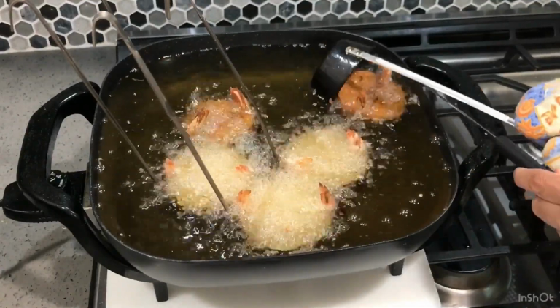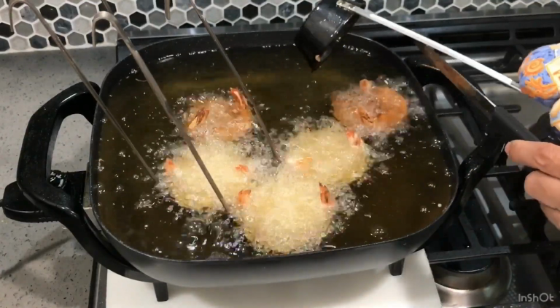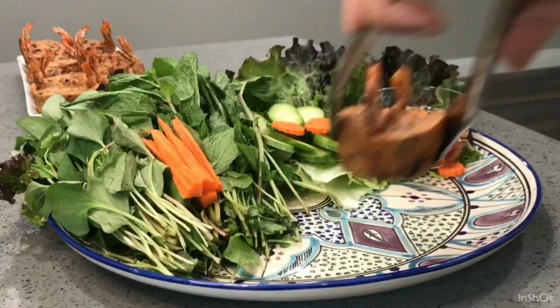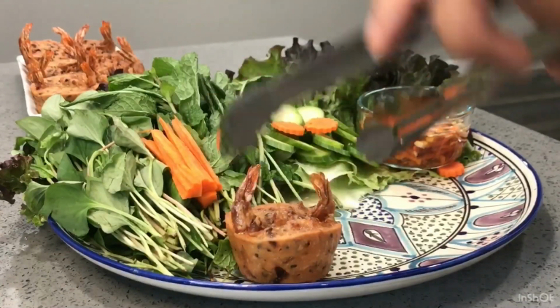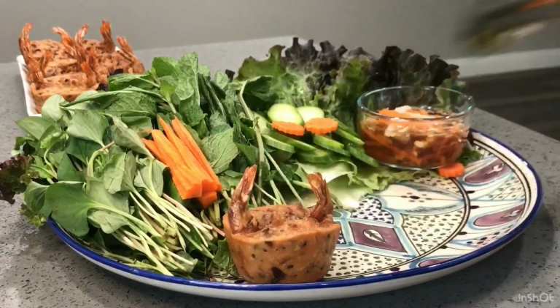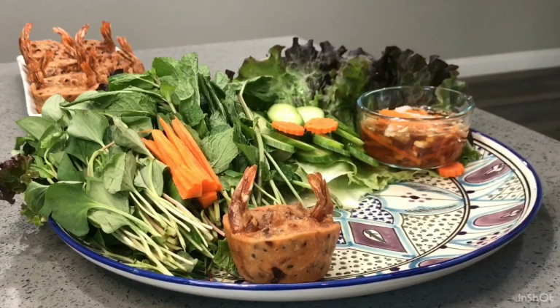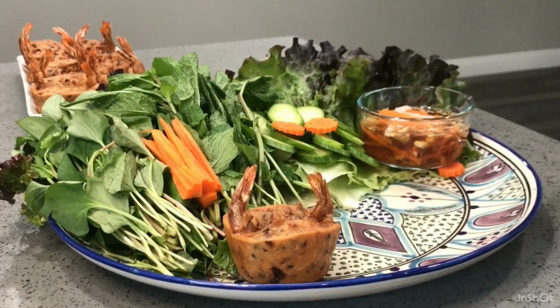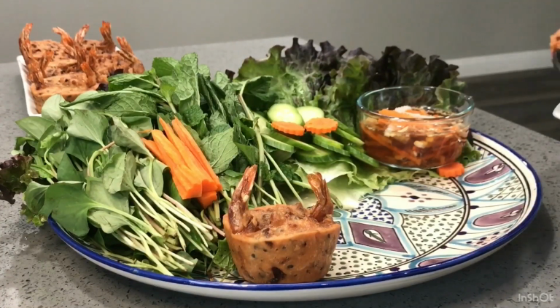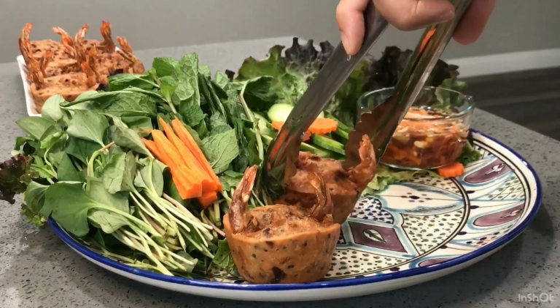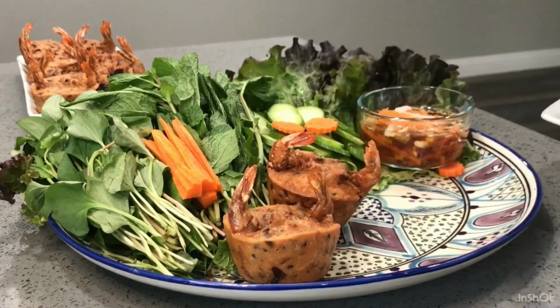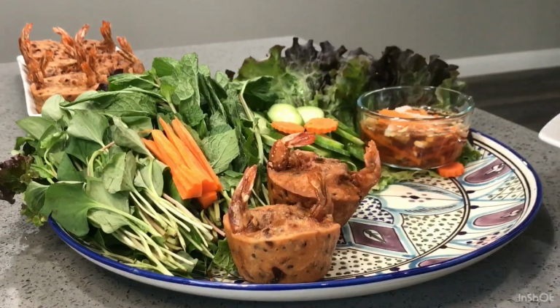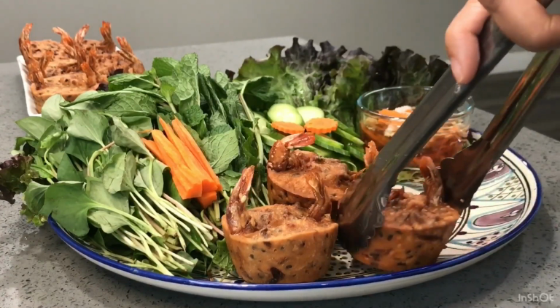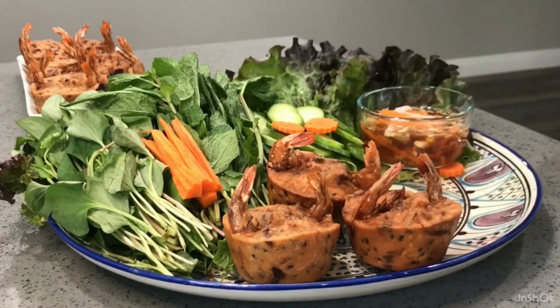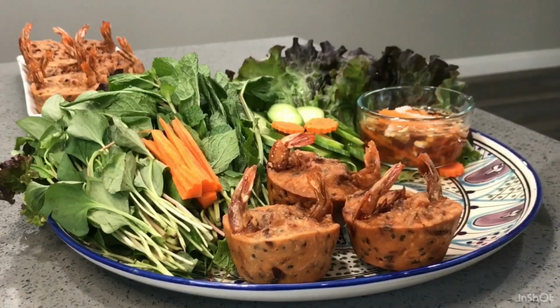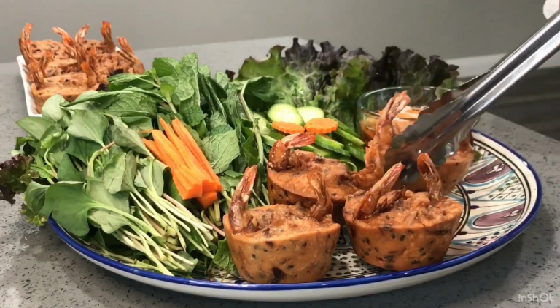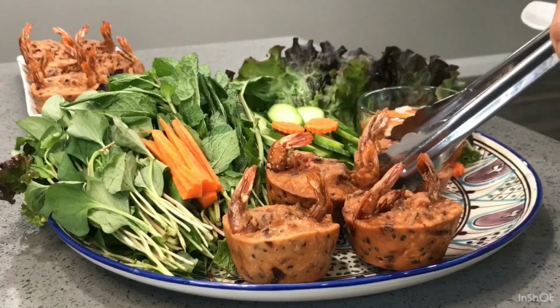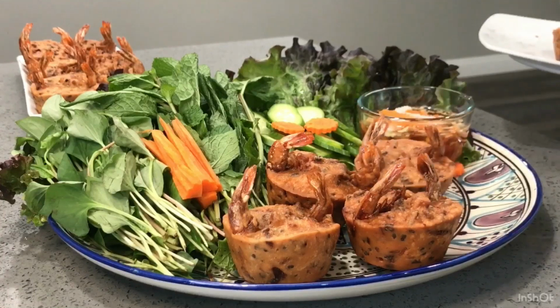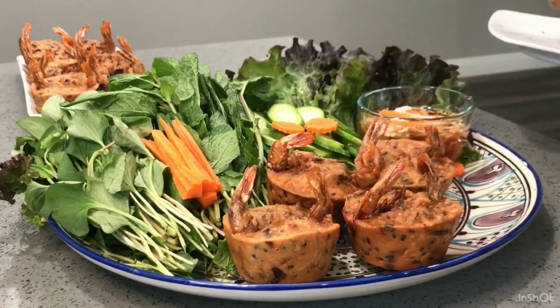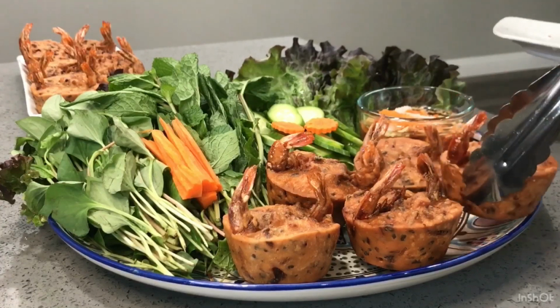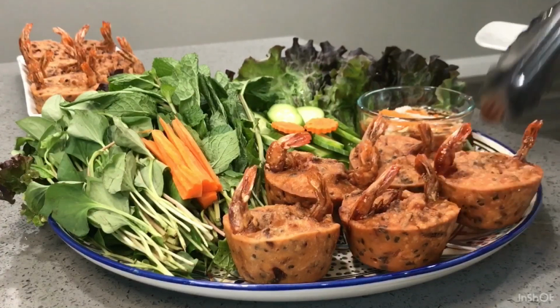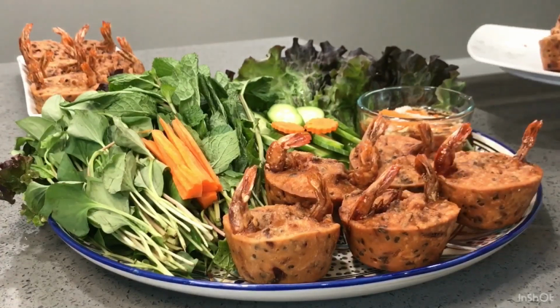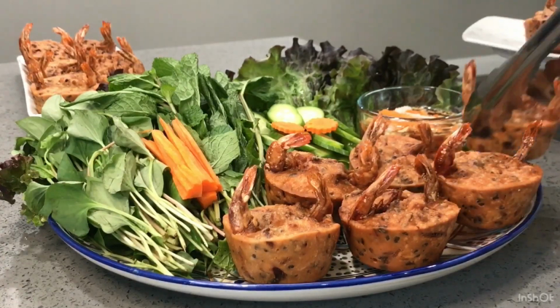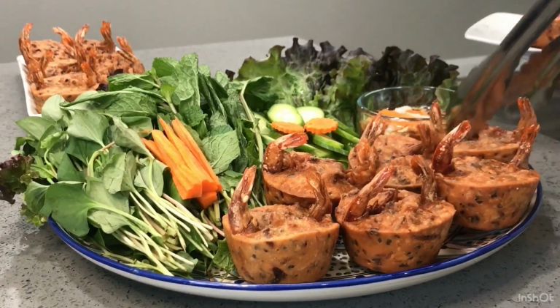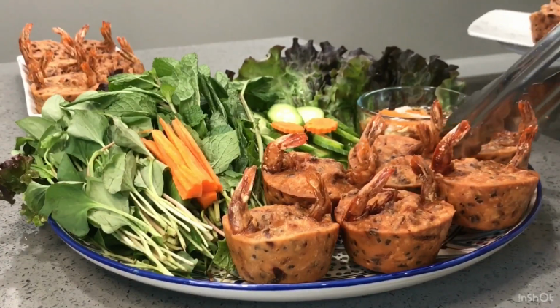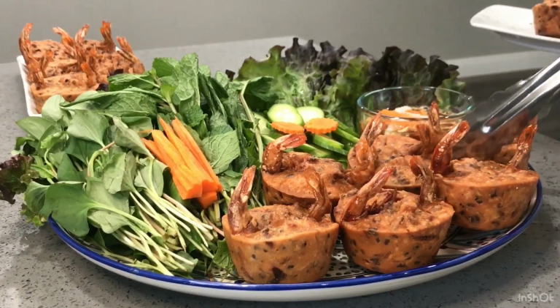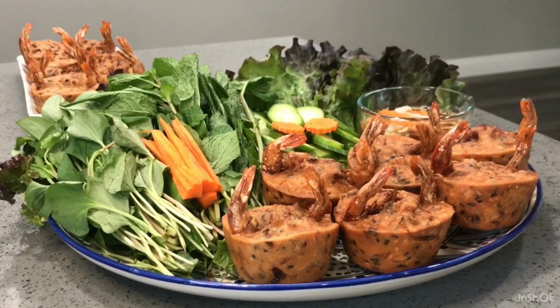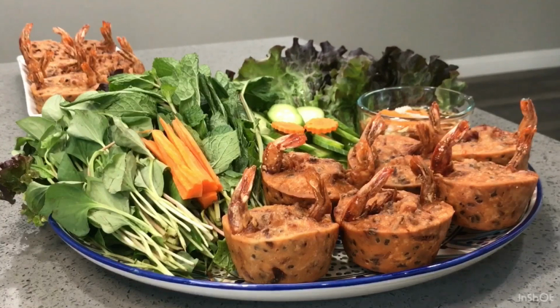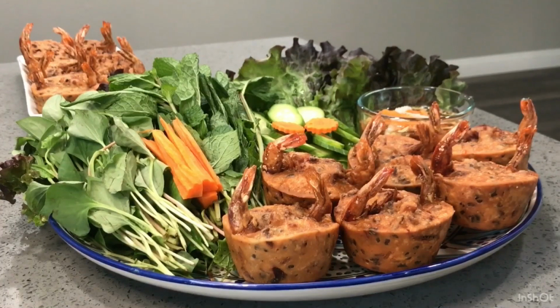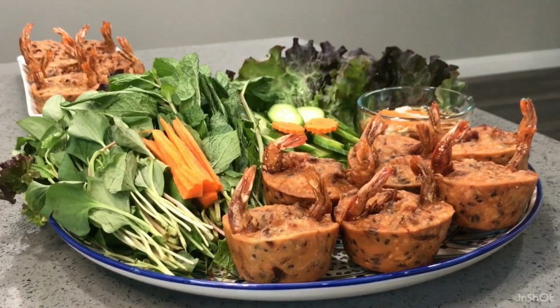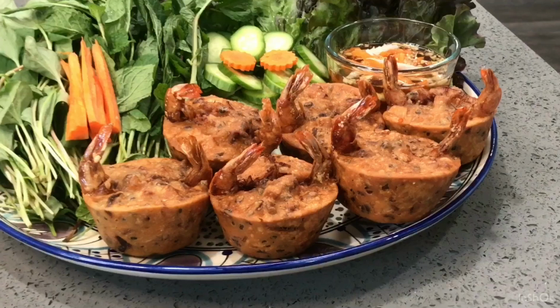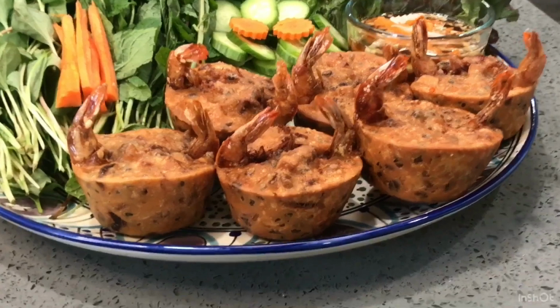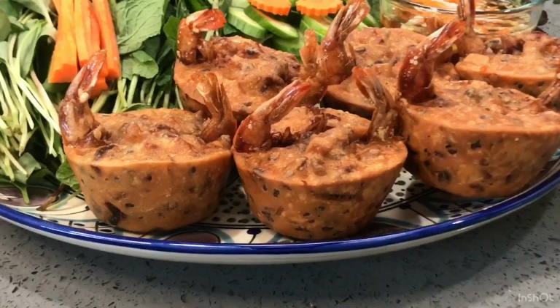The shrimp cake is done. You can eat it with a wrap and with peanut sauce. I will place a link to the peanut sauce recipe in the description box.